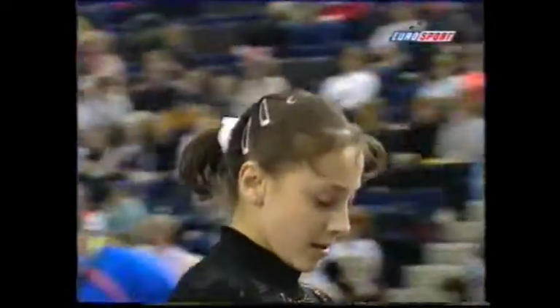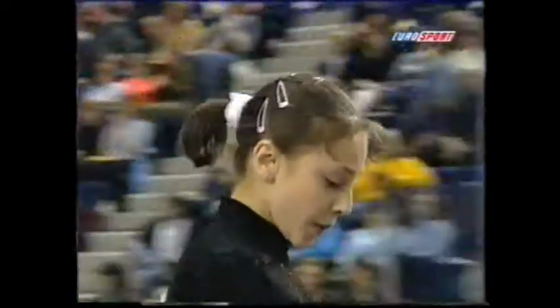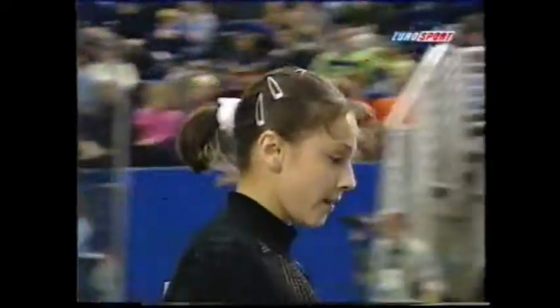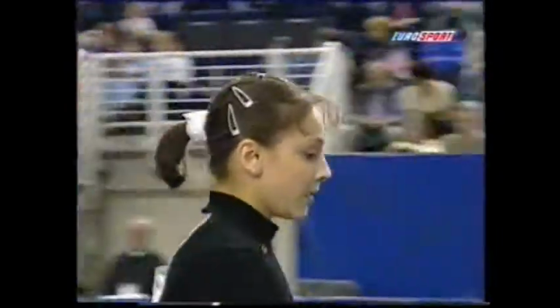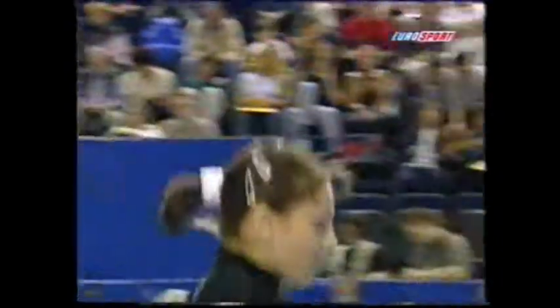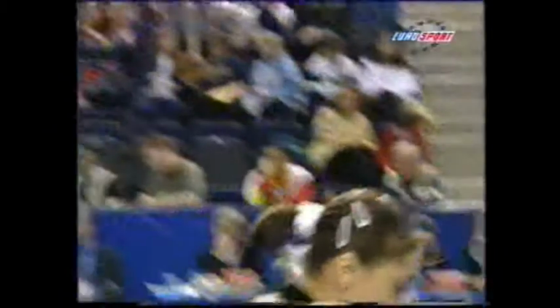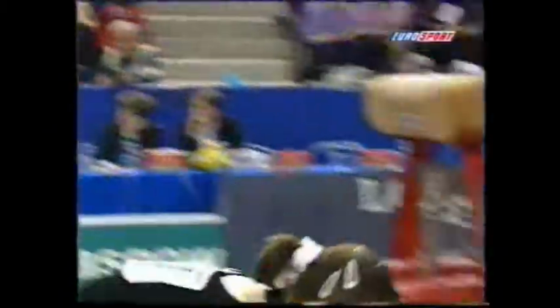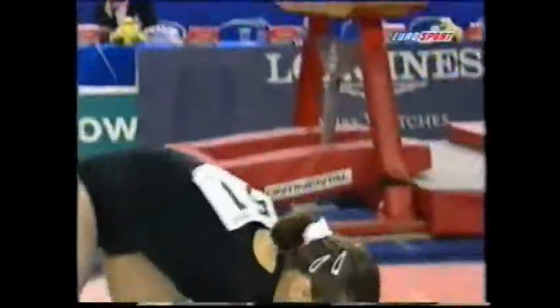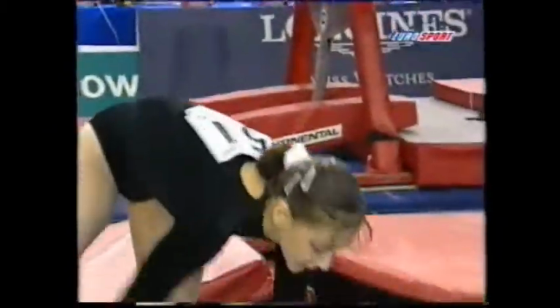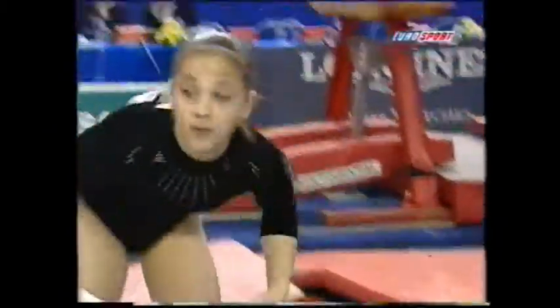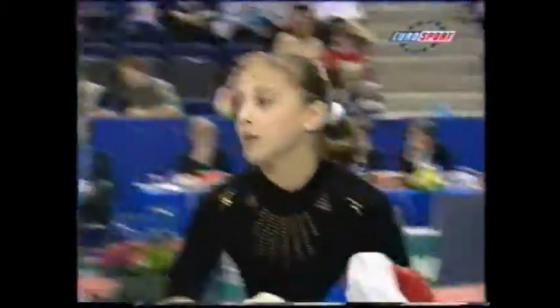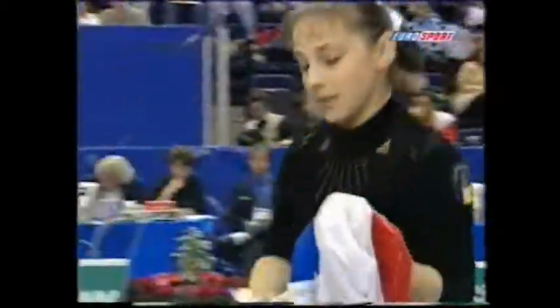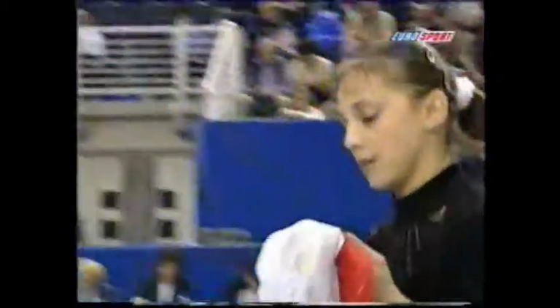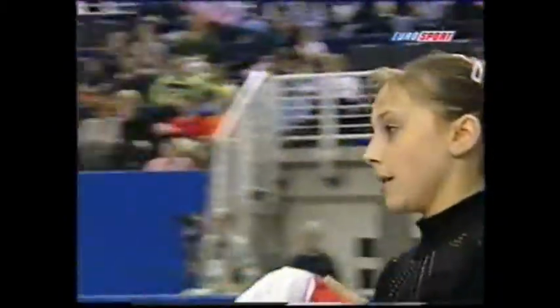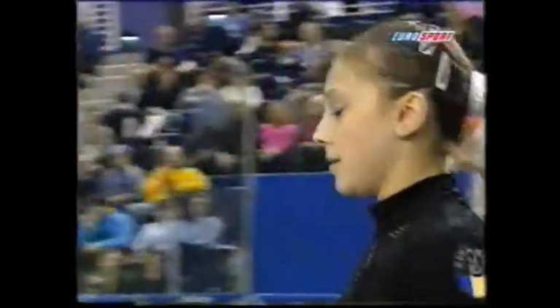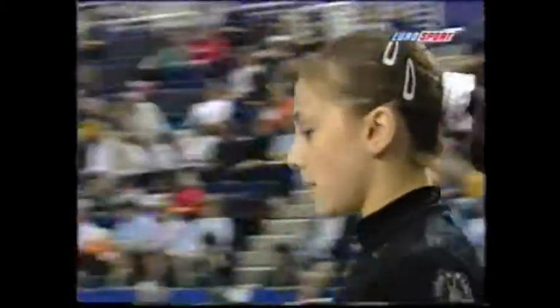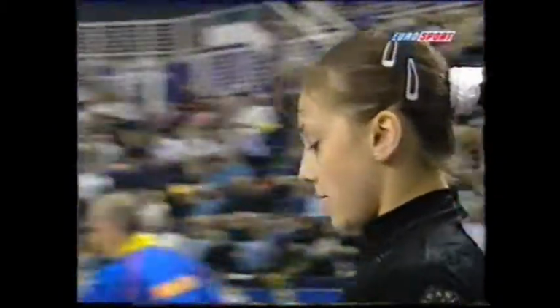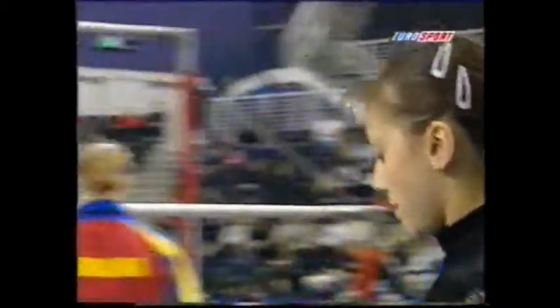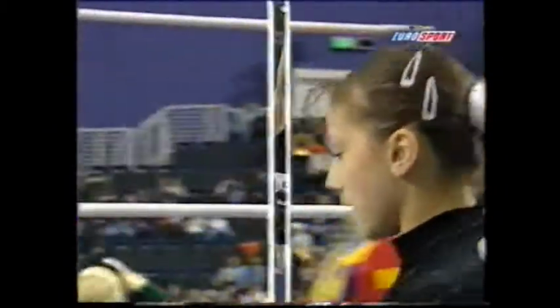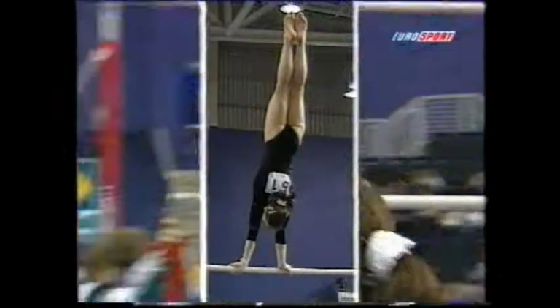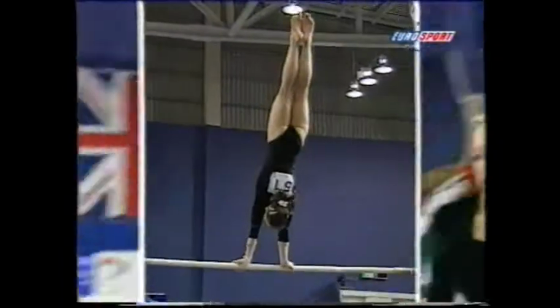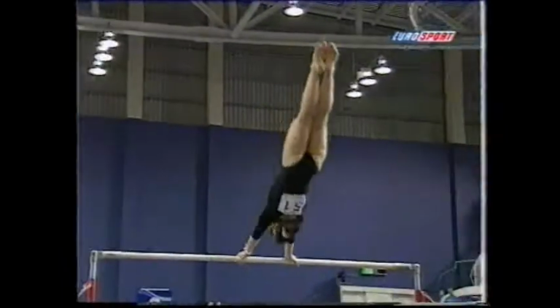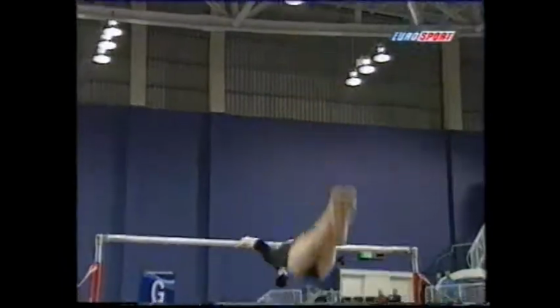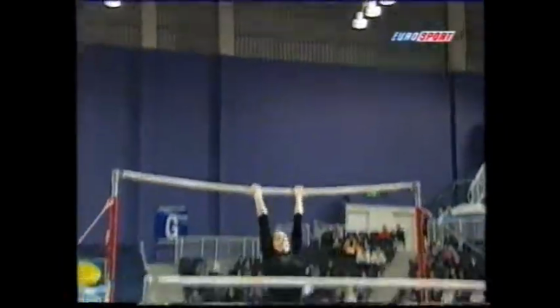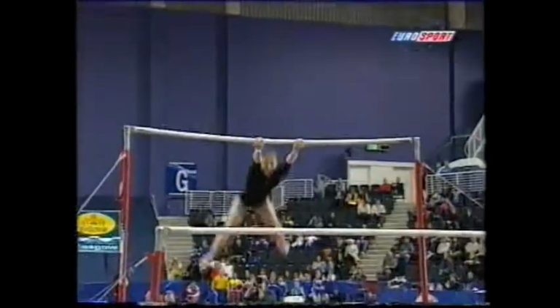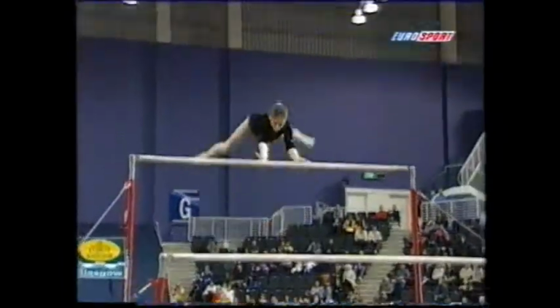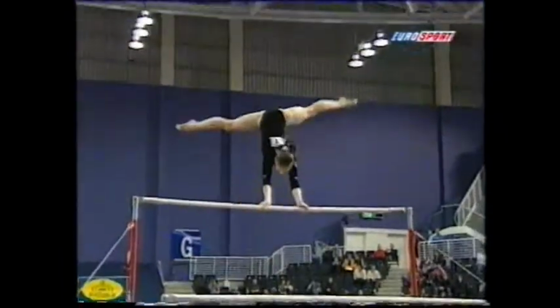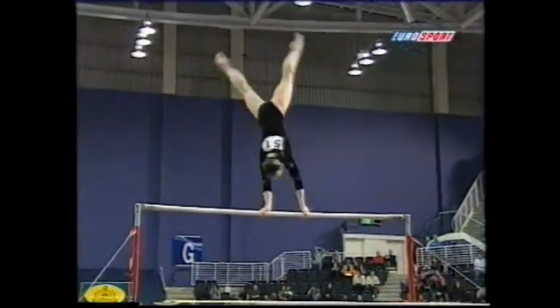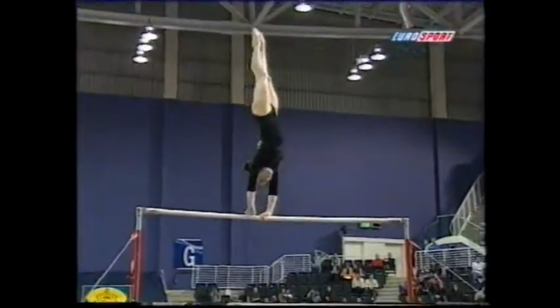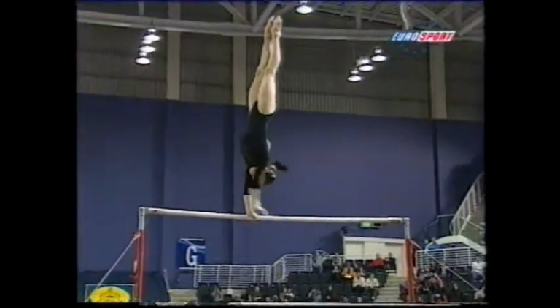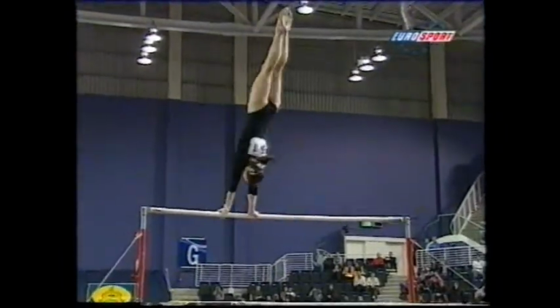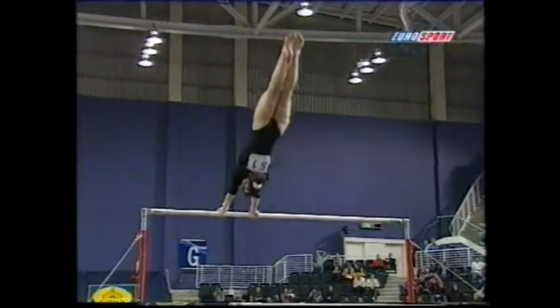Gymnasts, amazingly enough, like front landings. And they are blind landings. They have to be so well orientated to be able to come out and know where that floor is.